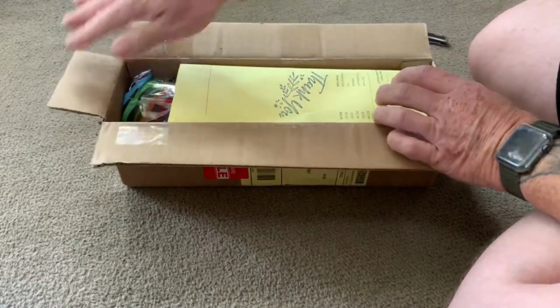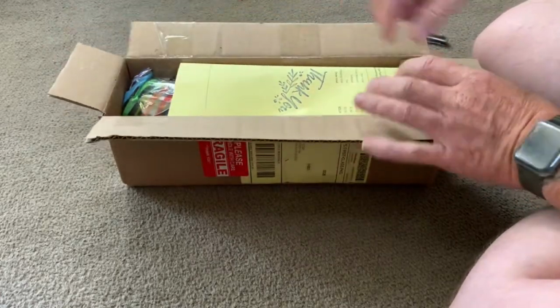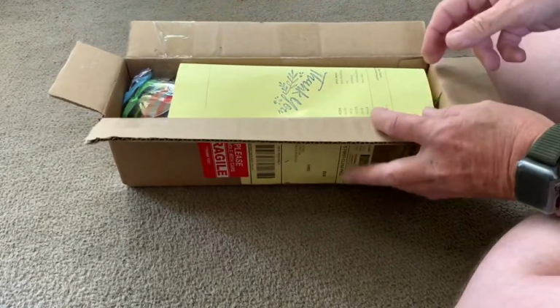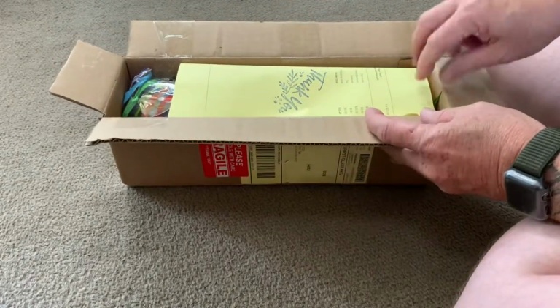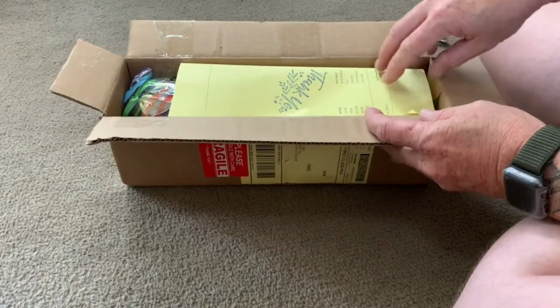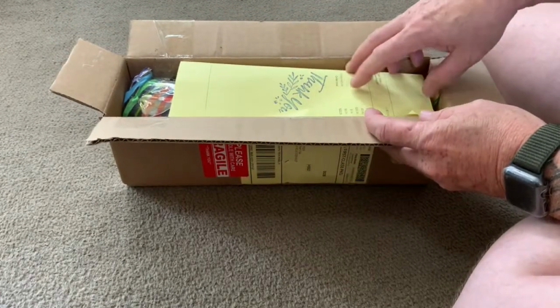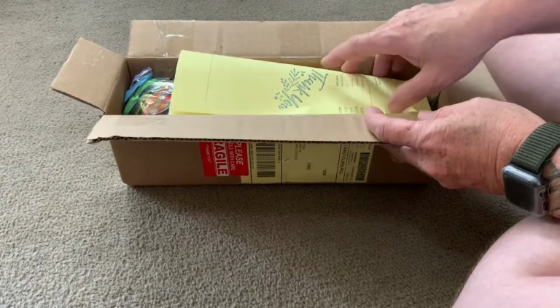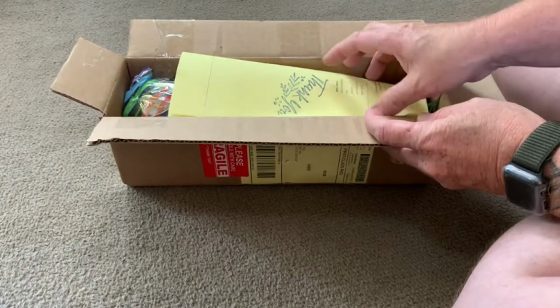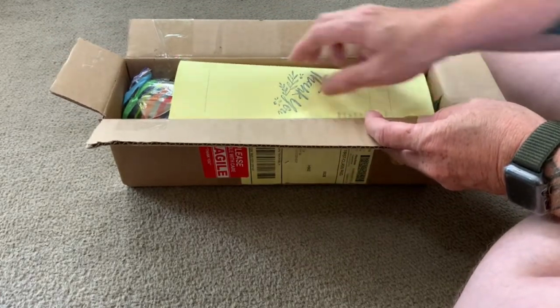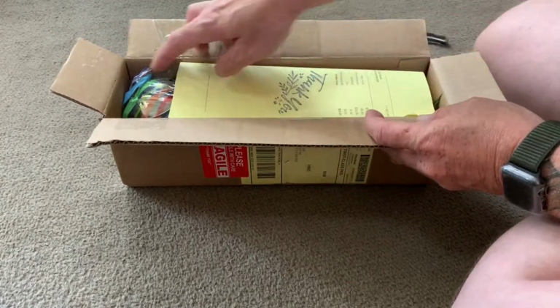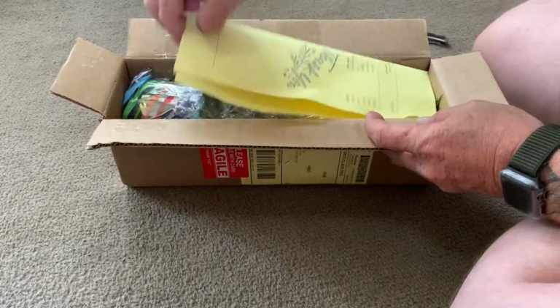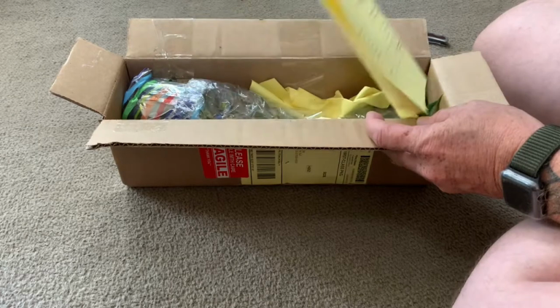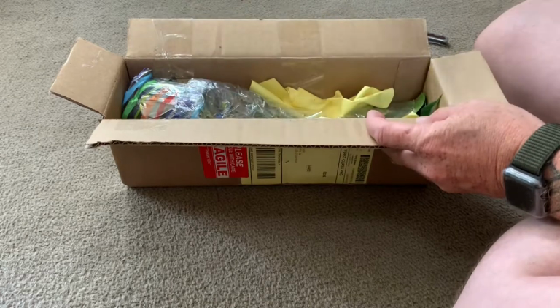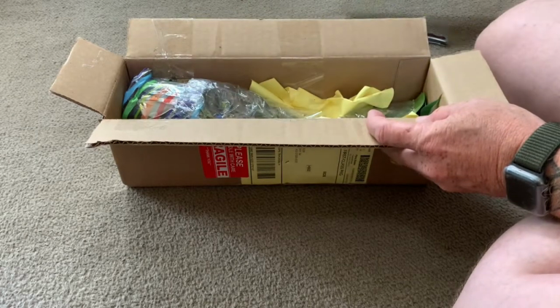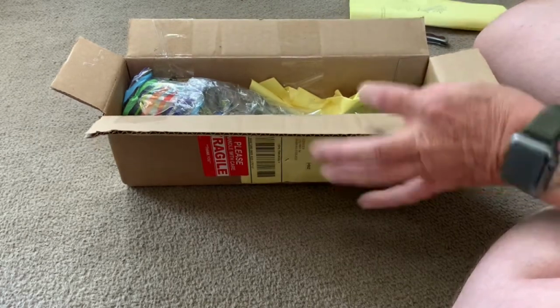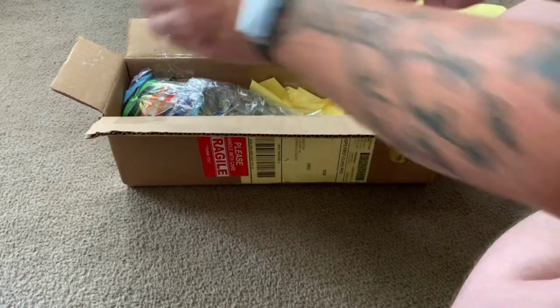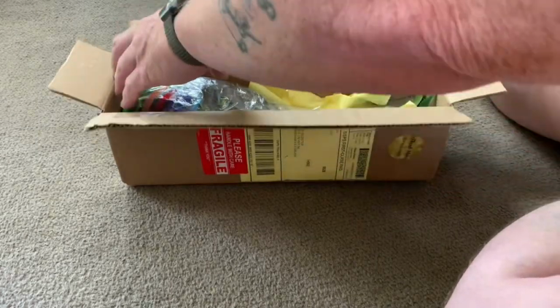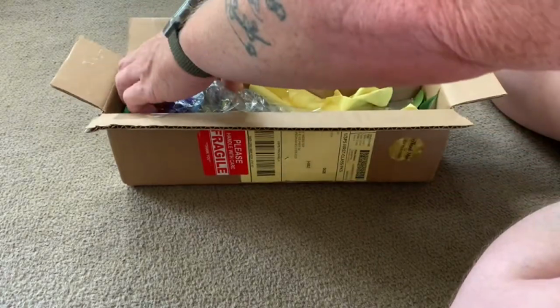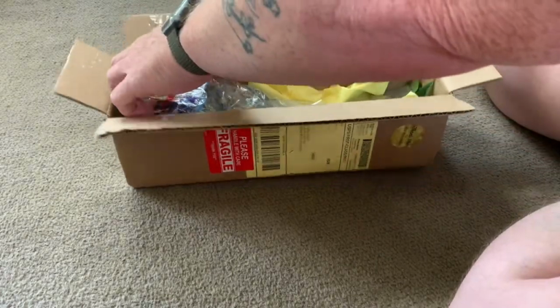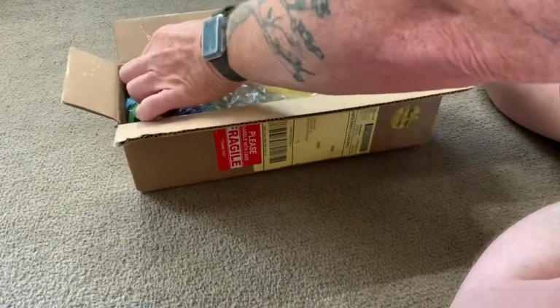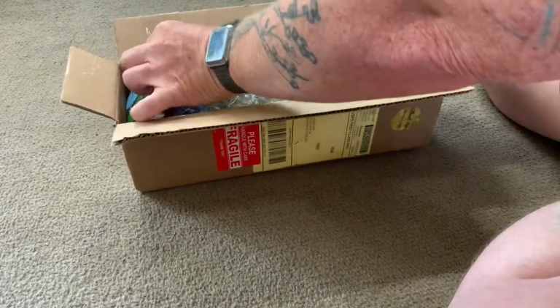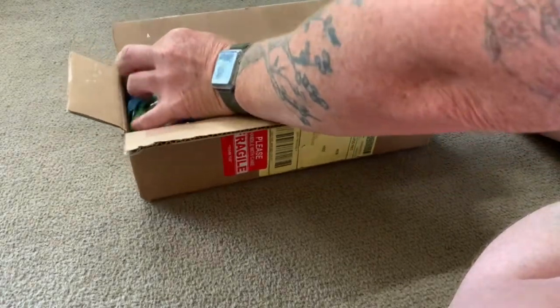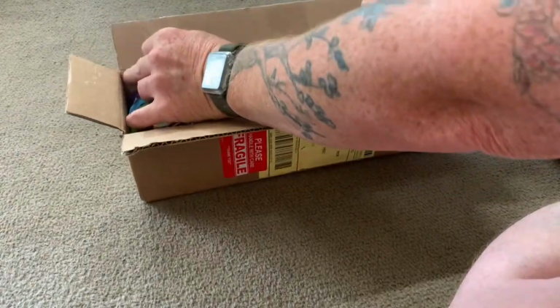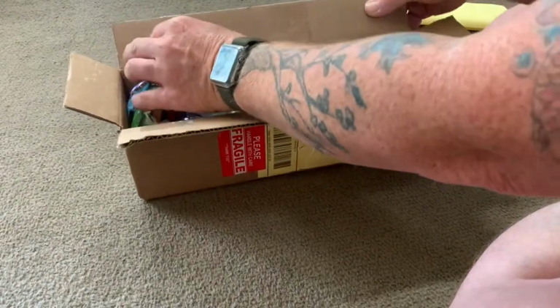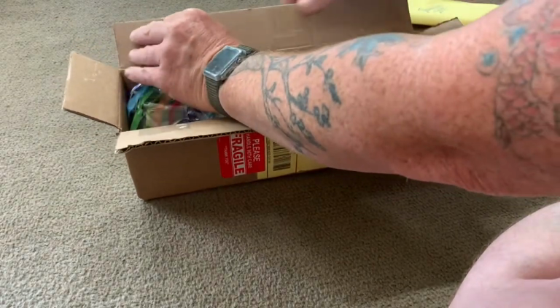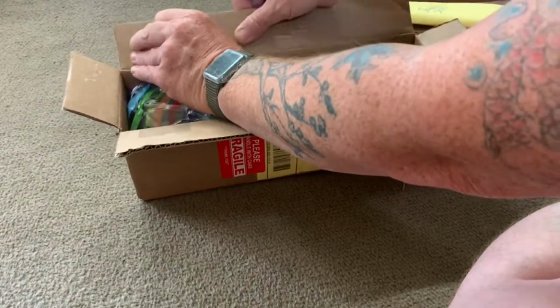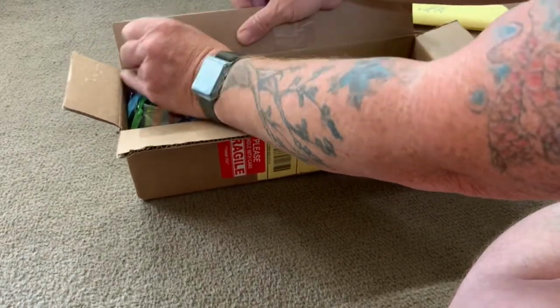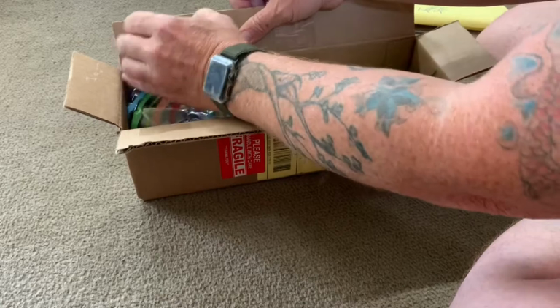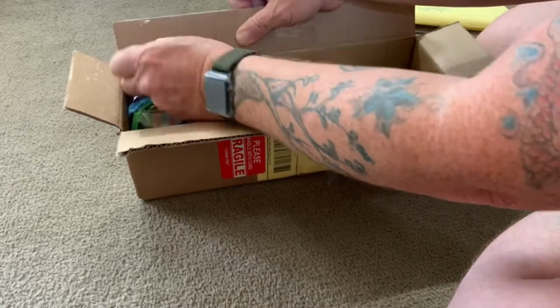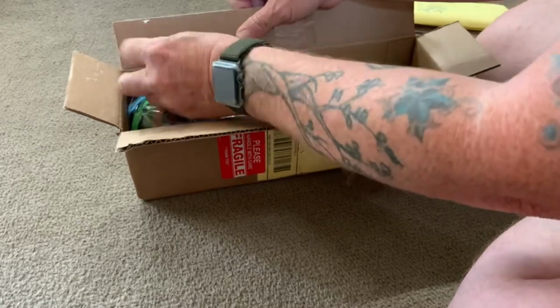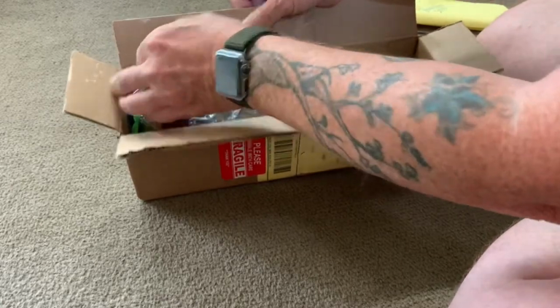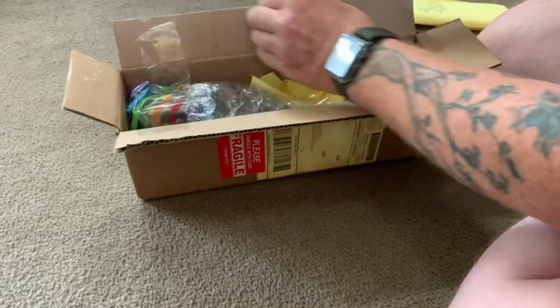Nice little thank you note in here. Very well packaged — it's taped into the box.